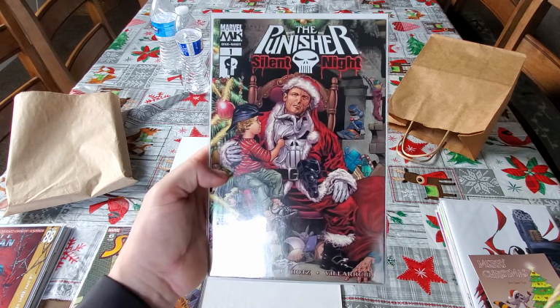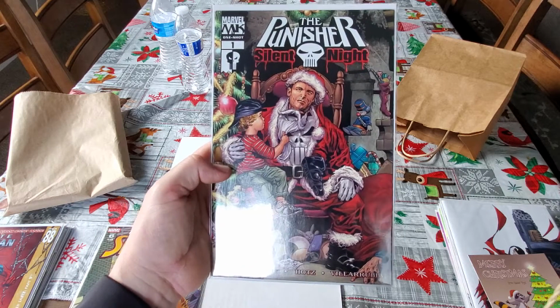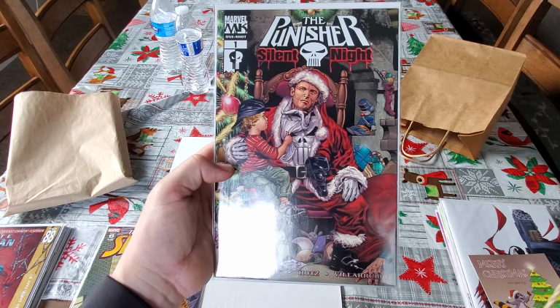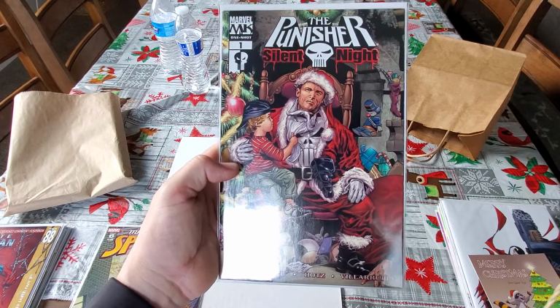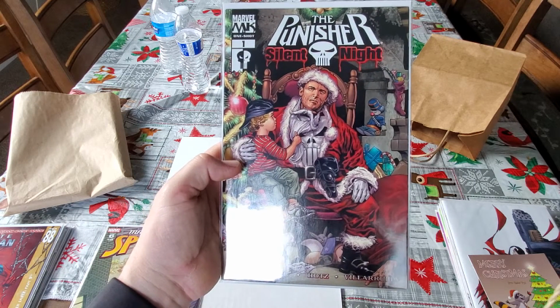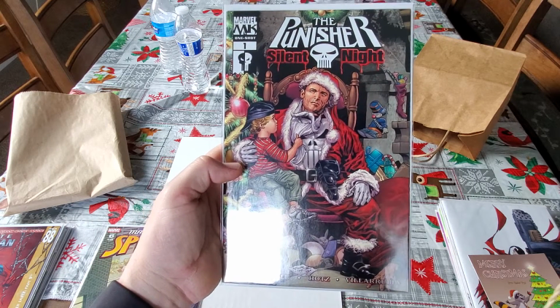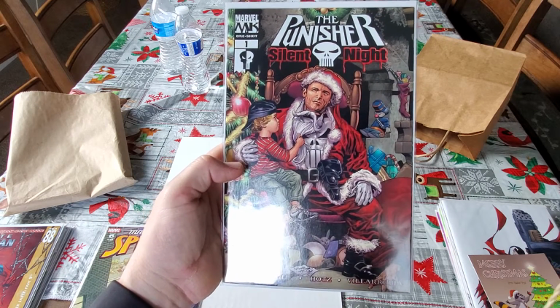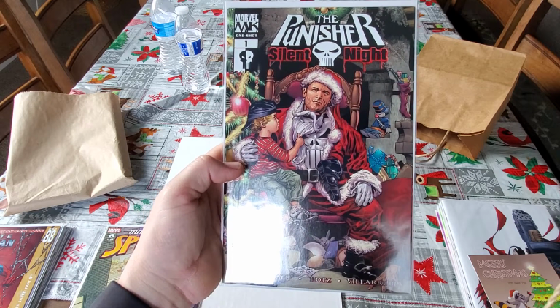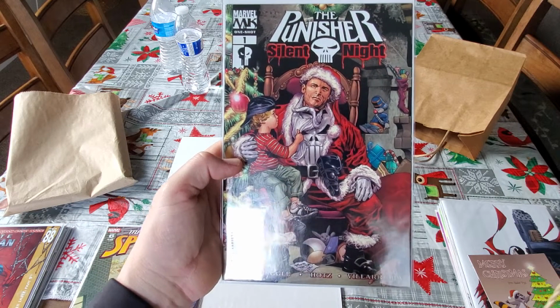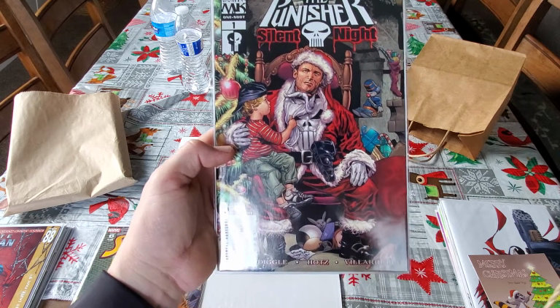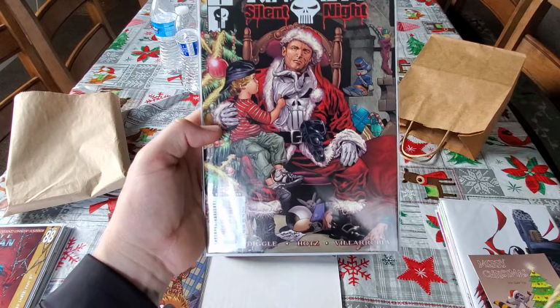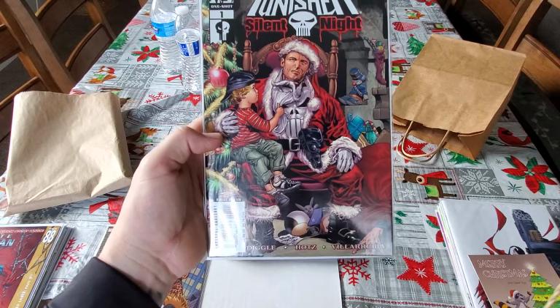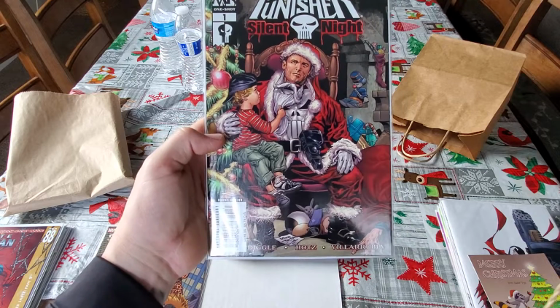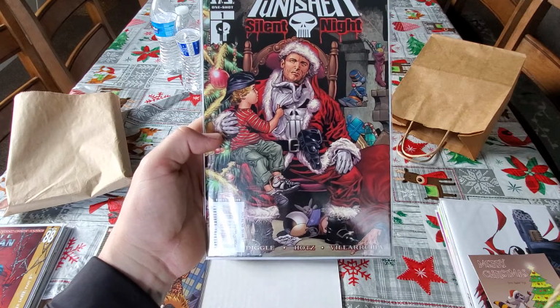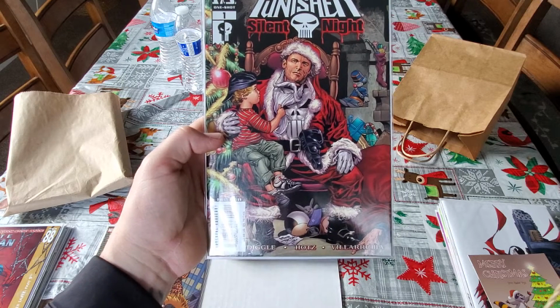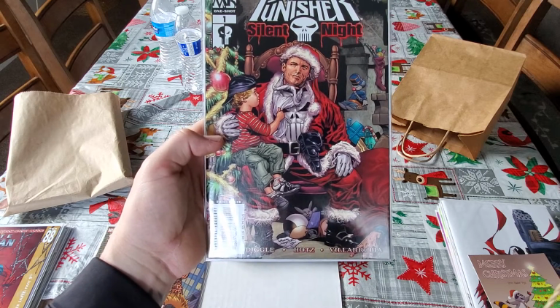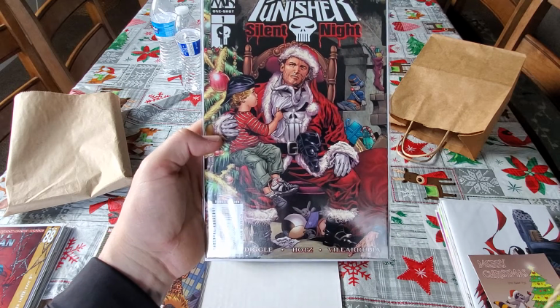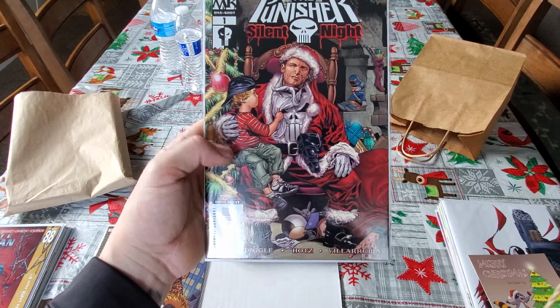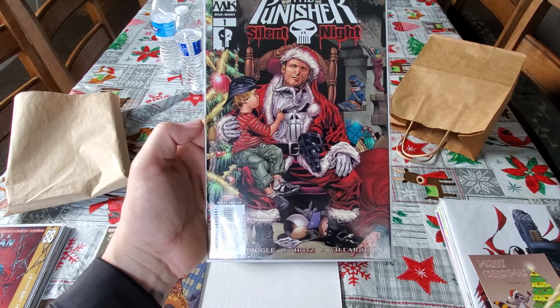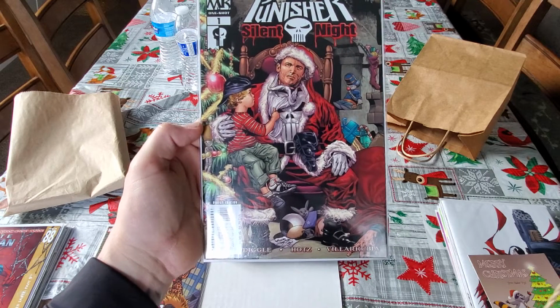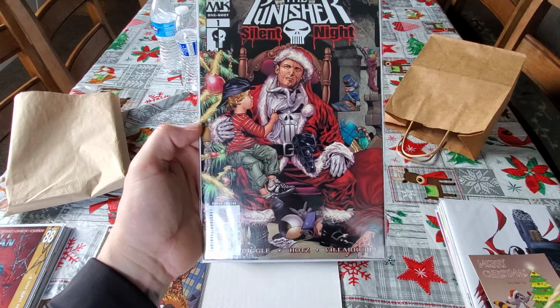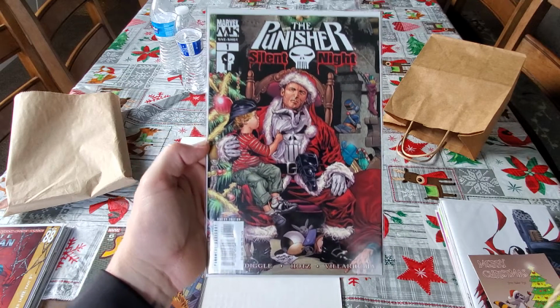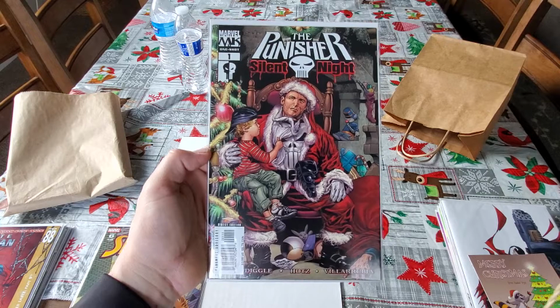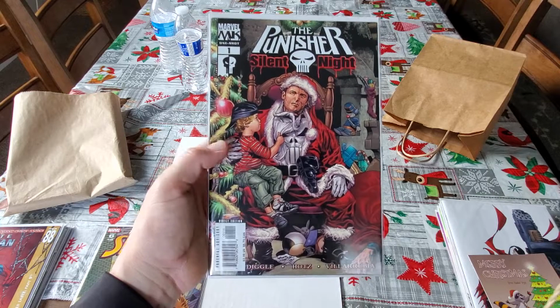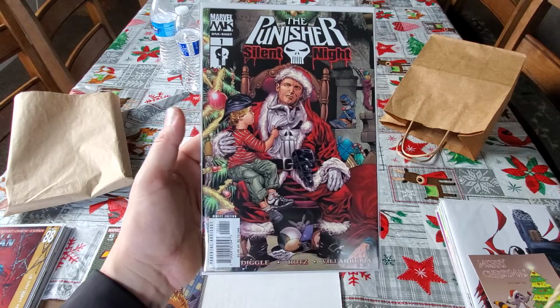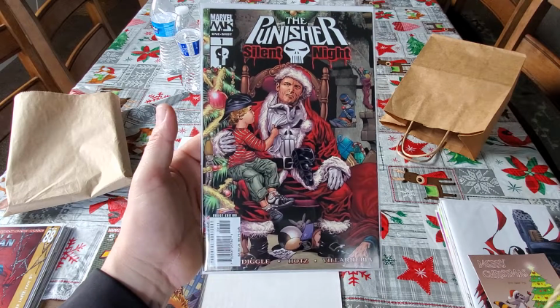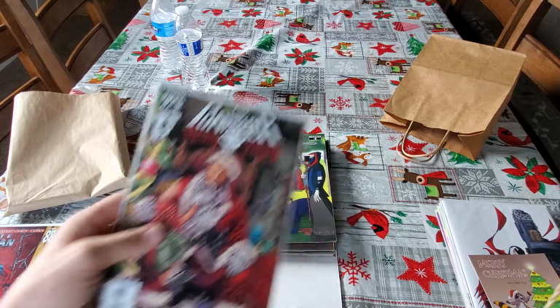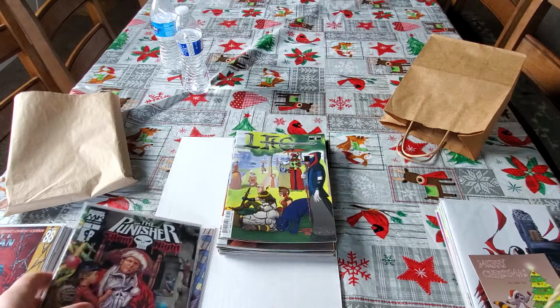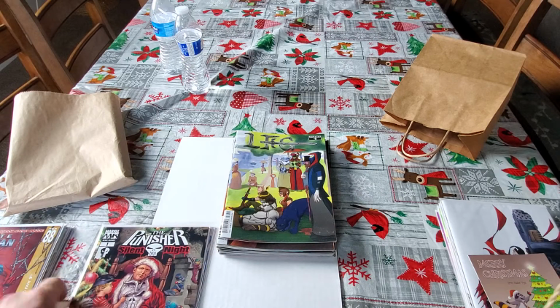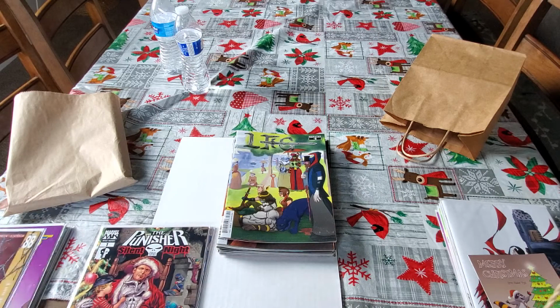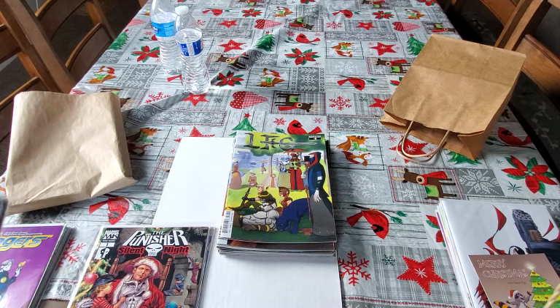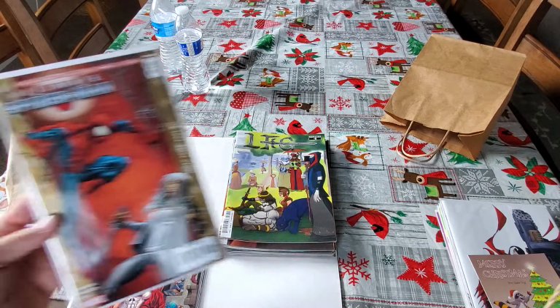Here's Punisher Silent Night, Marvel Knights one-shot. And this is a Mike Deodato Jr. cover, which would be cool — get him to sign that. It's a Christmas cover, that's pretty cool. I love Punisher.